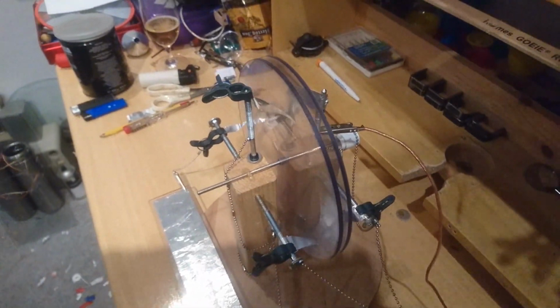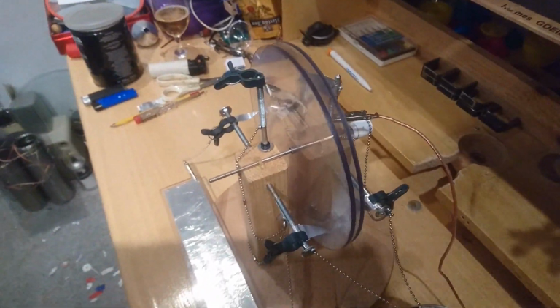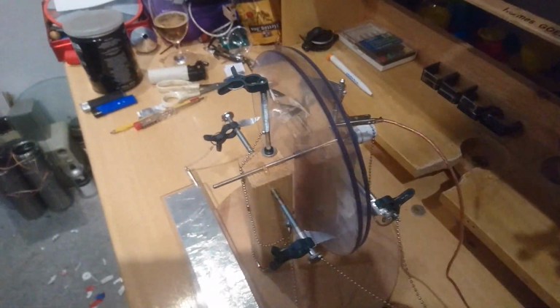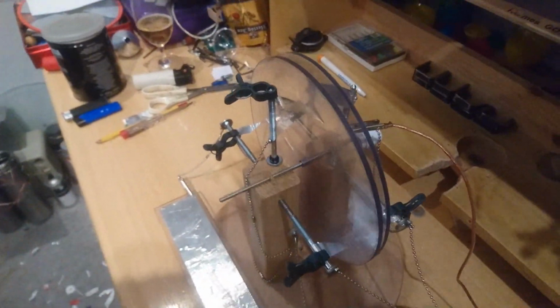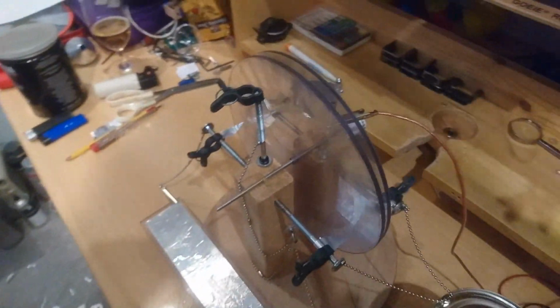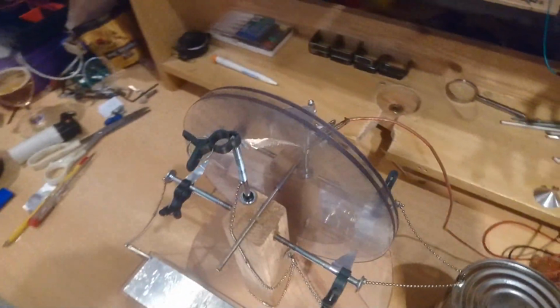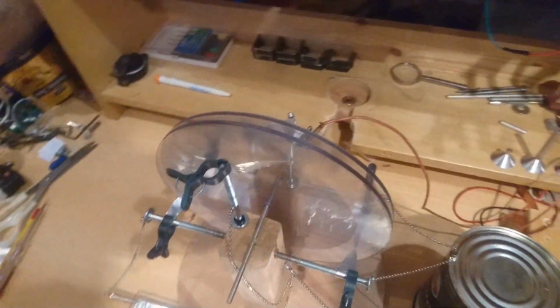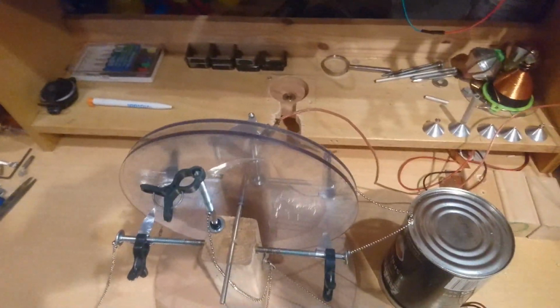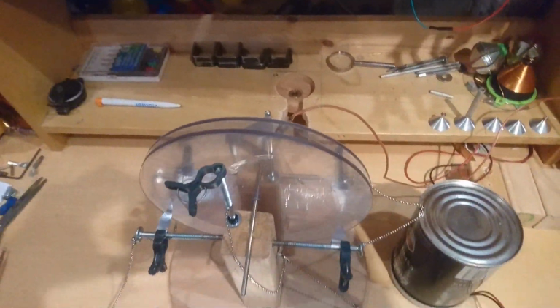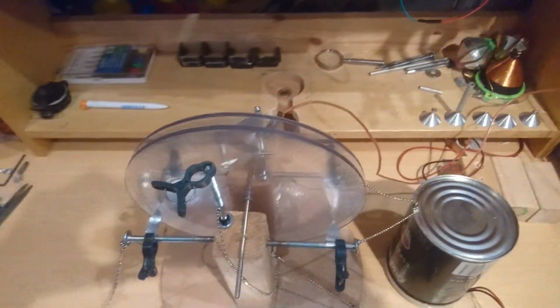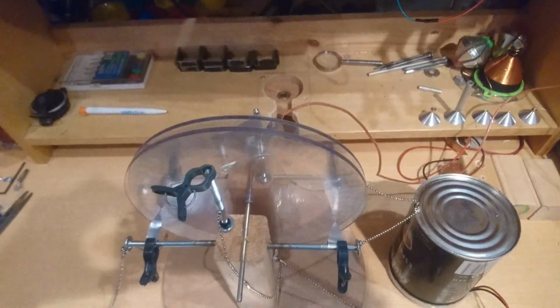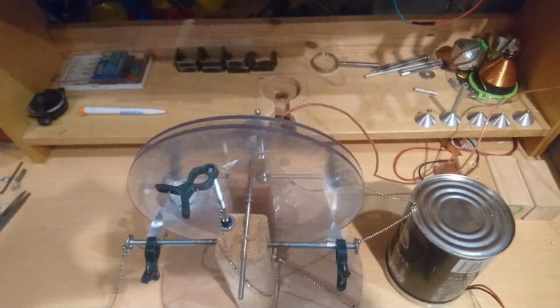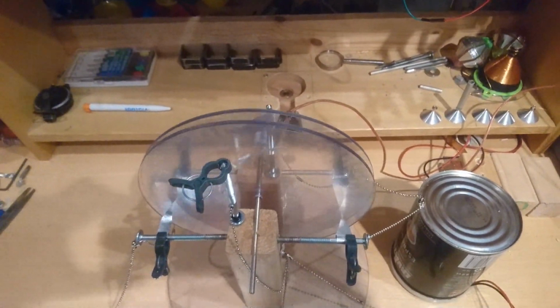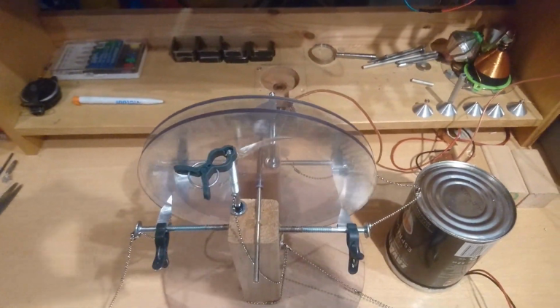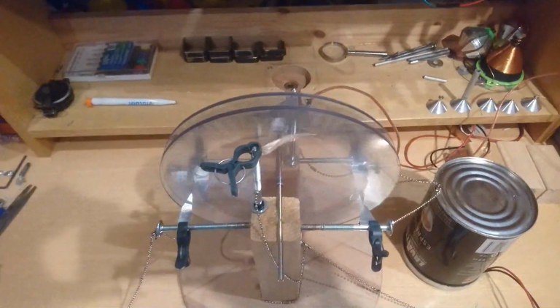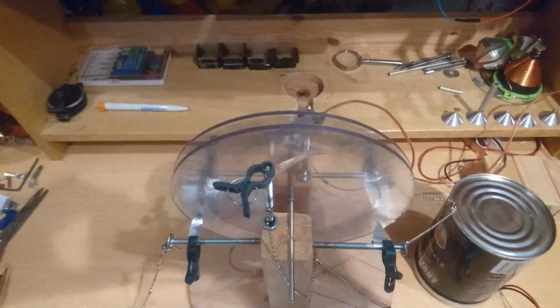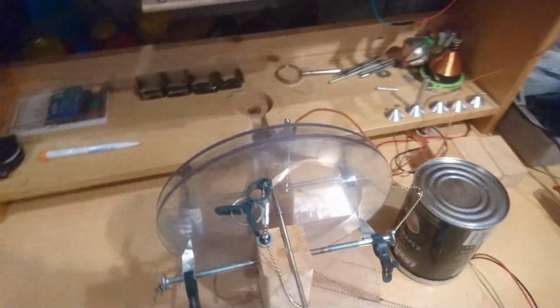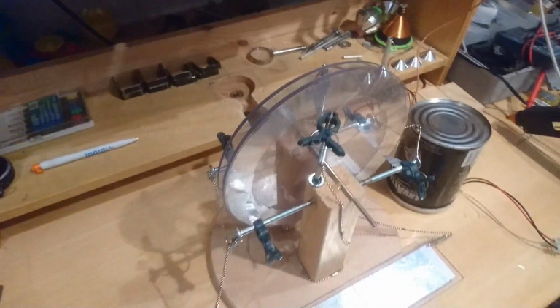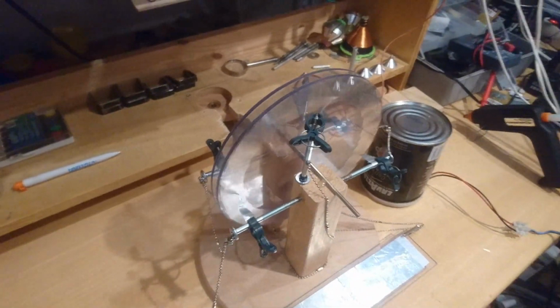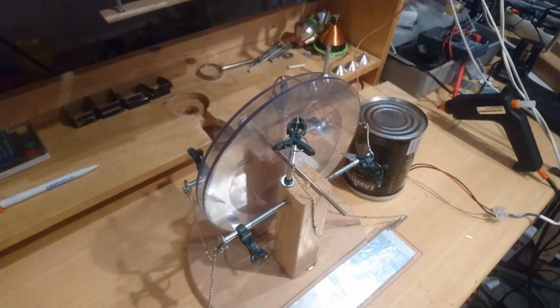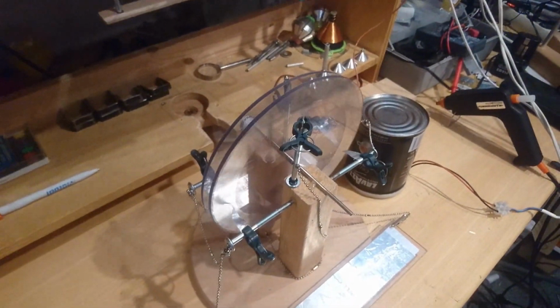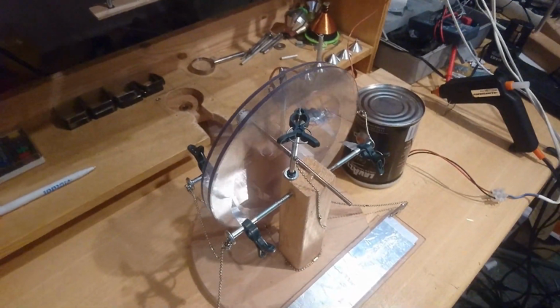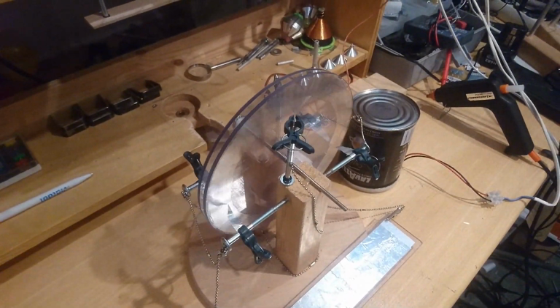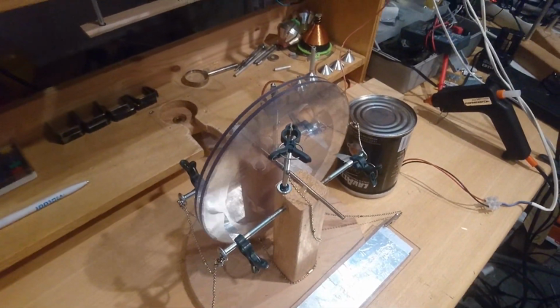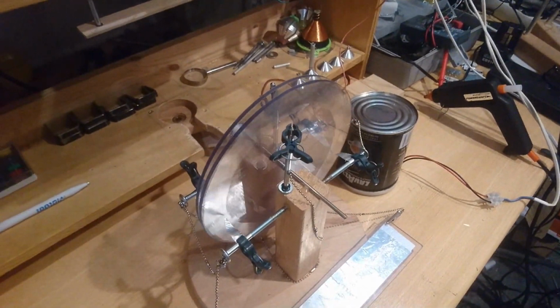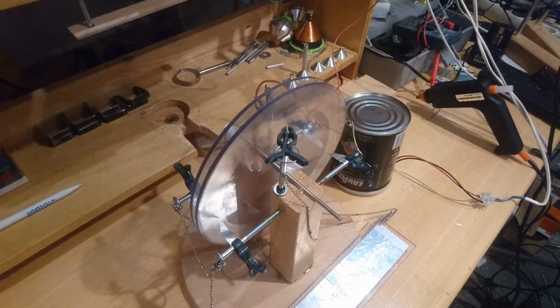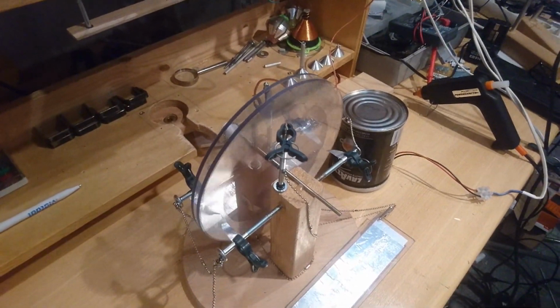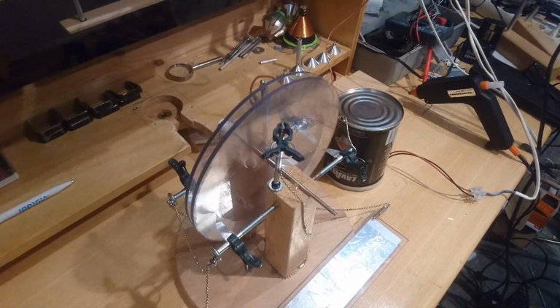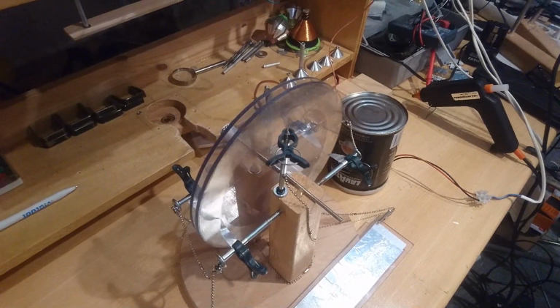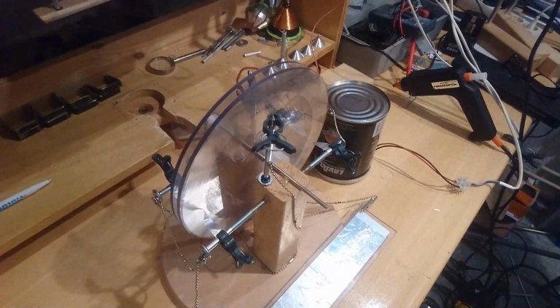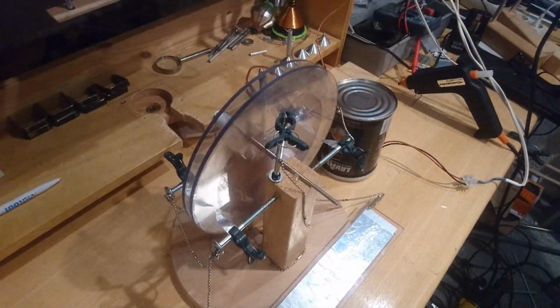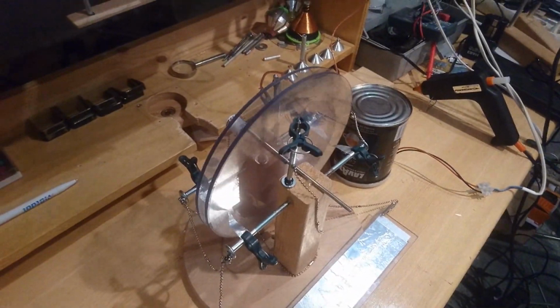I hate the wobbliness, but I can't be bothered fixing it right now because it would slow down changes anyway.